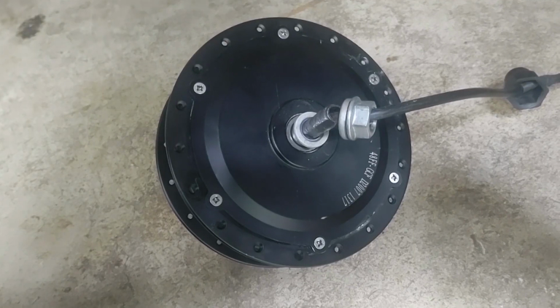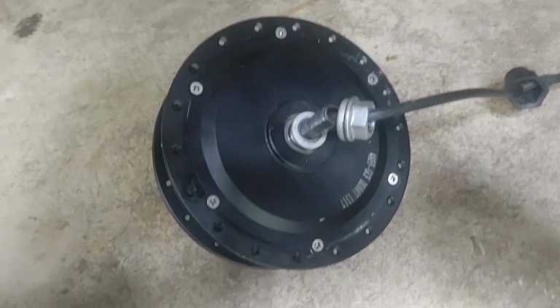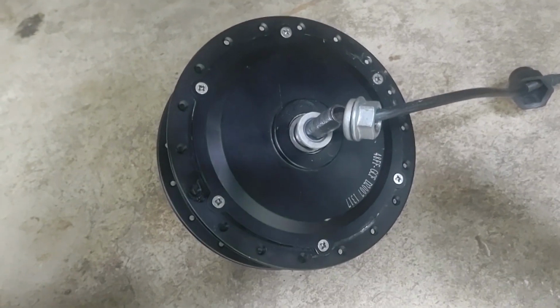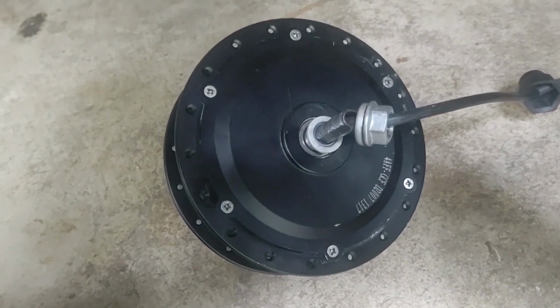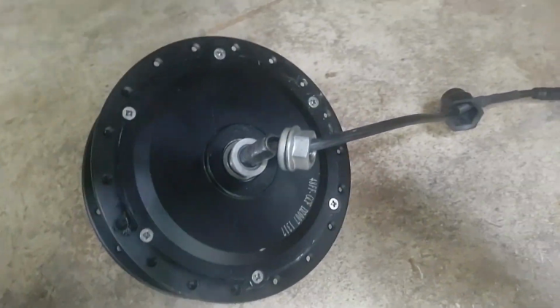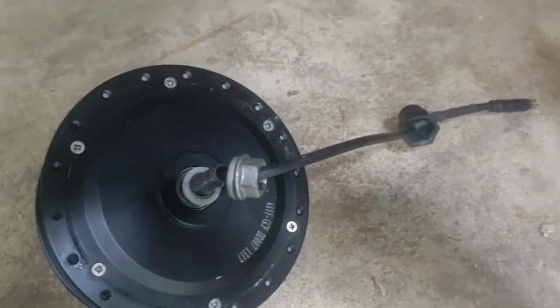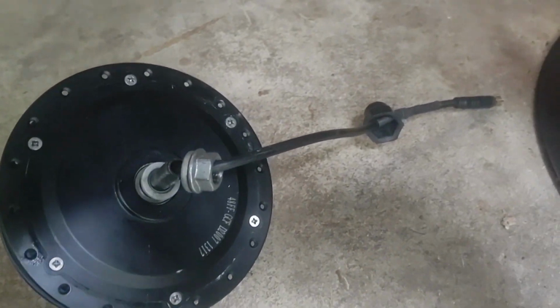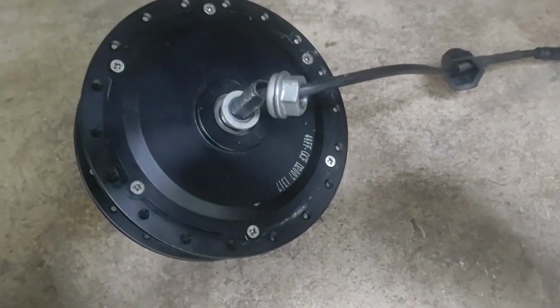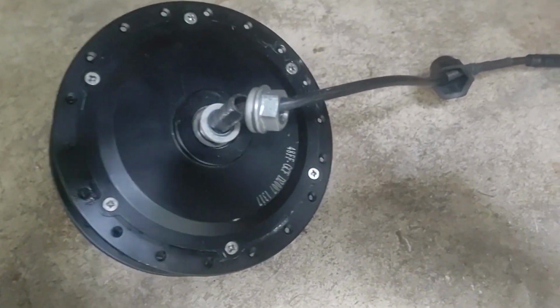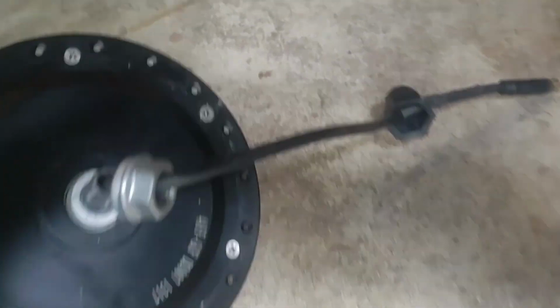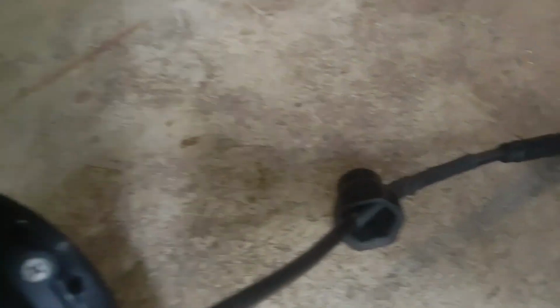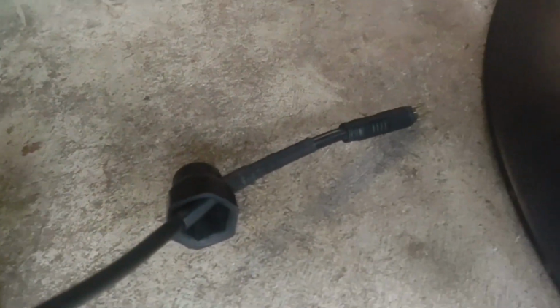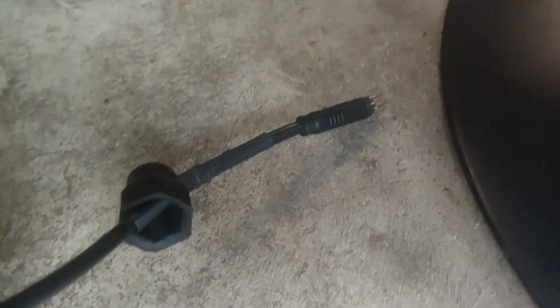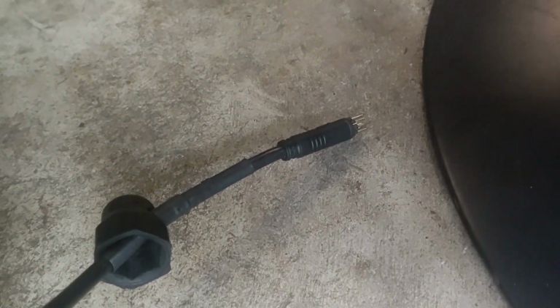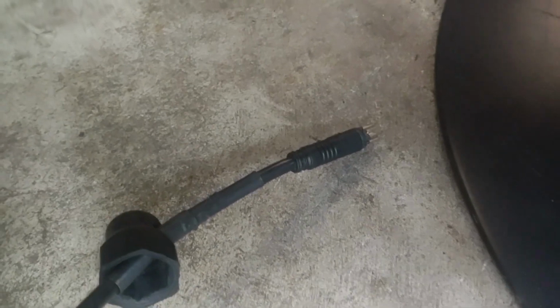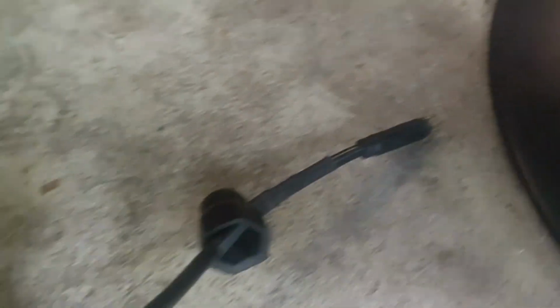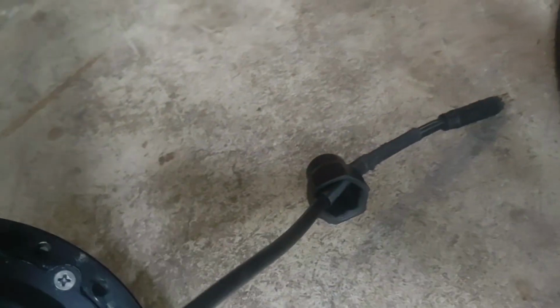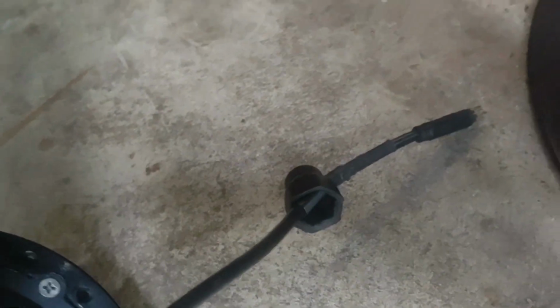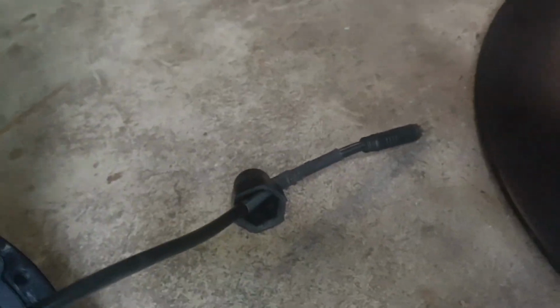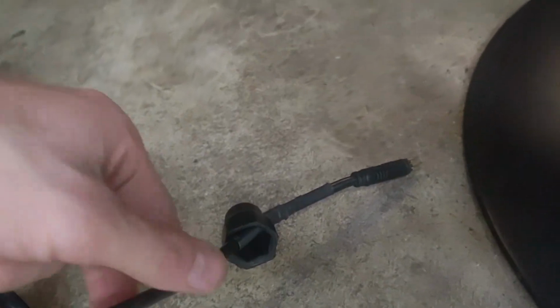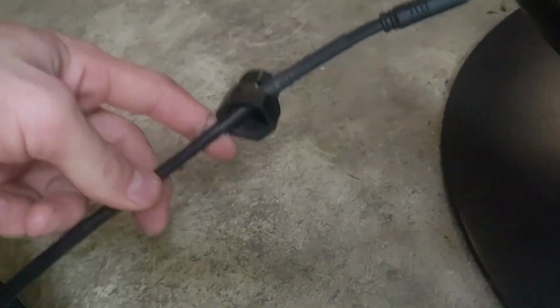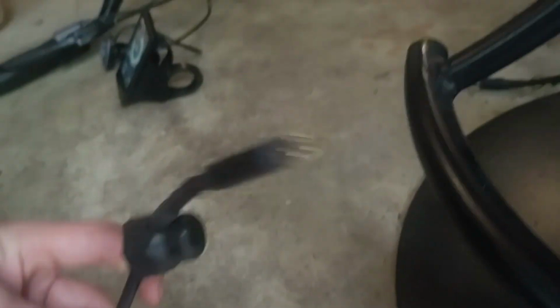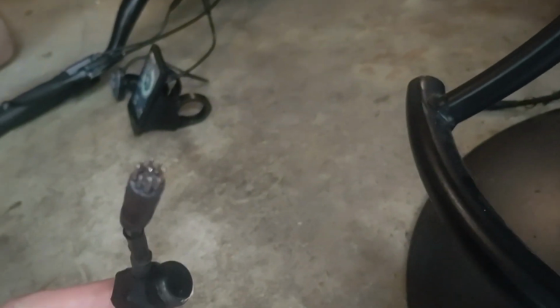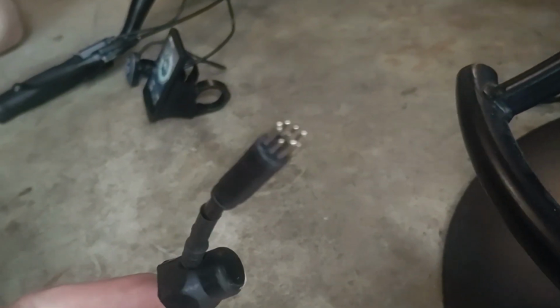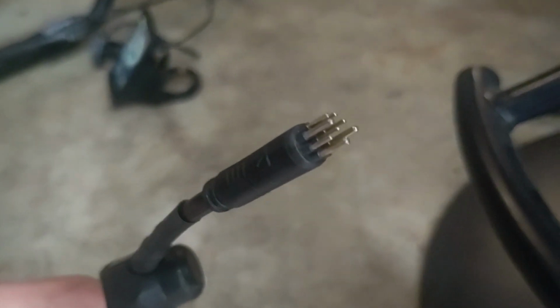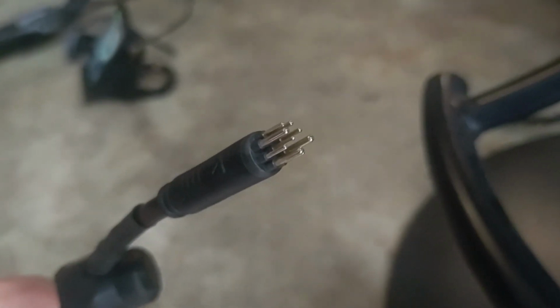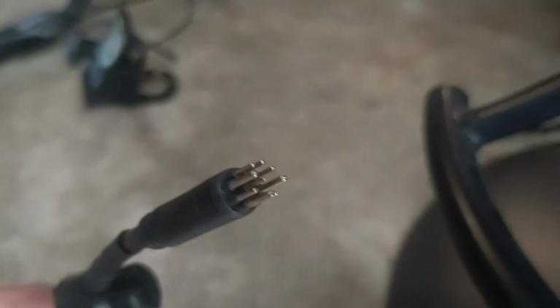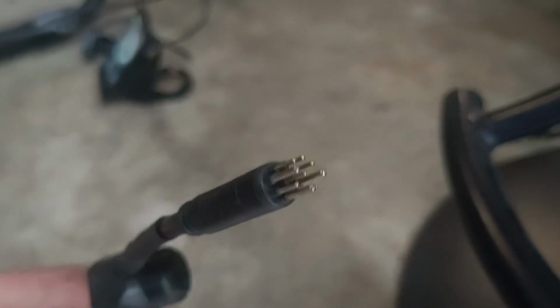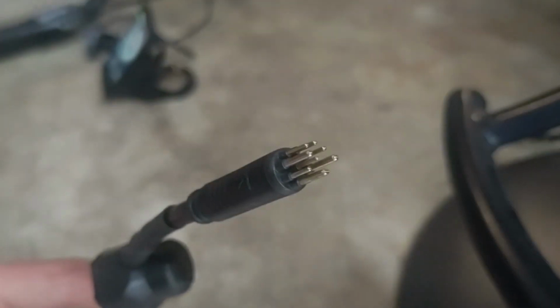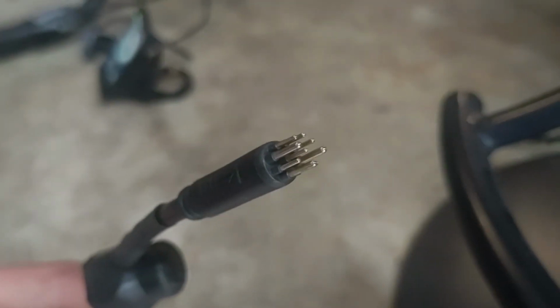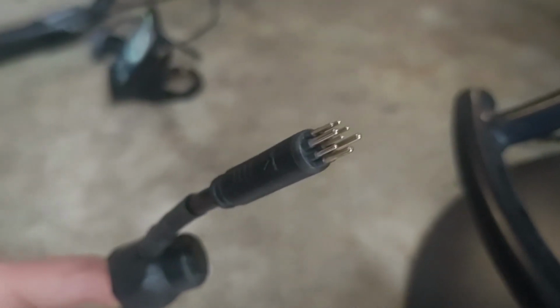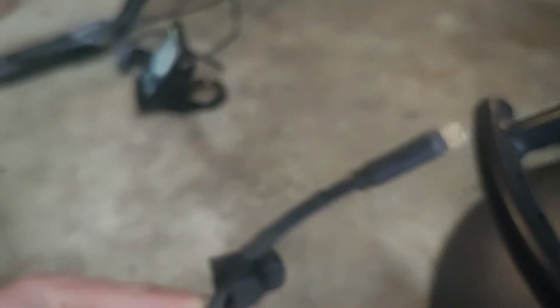I have another motor here to show that also works with a different connector. This is a 500 watt motor with the 9-pin connector, and we also have an adapter for this that will work as well.